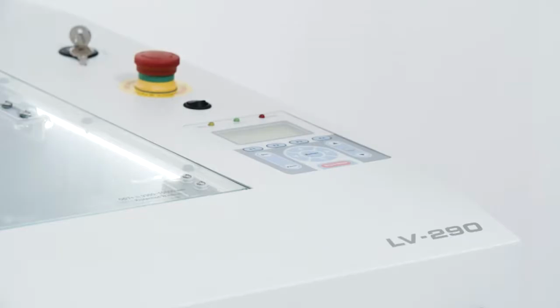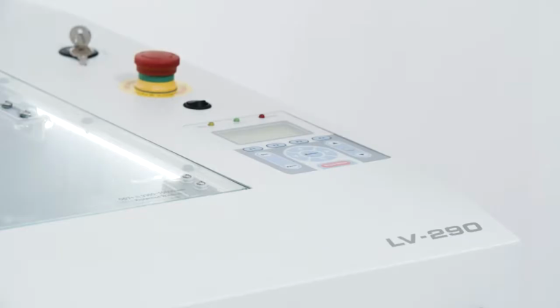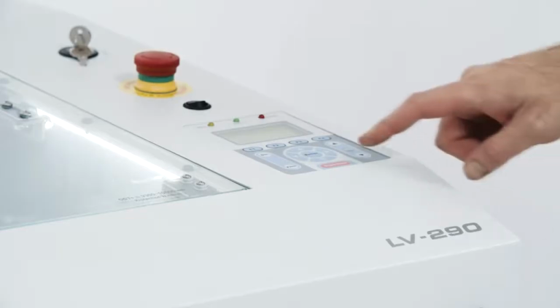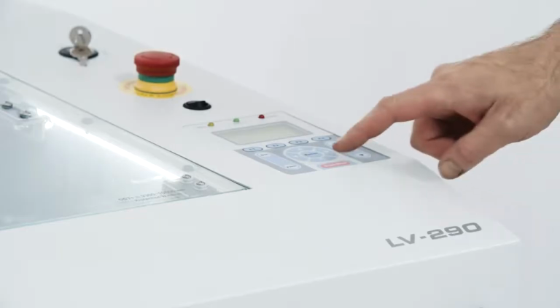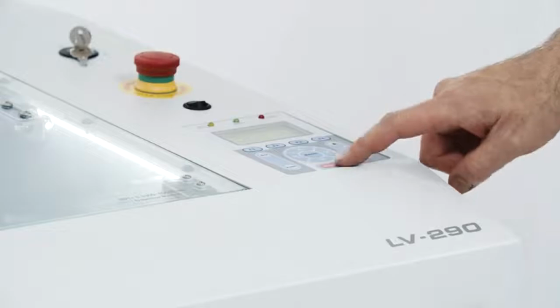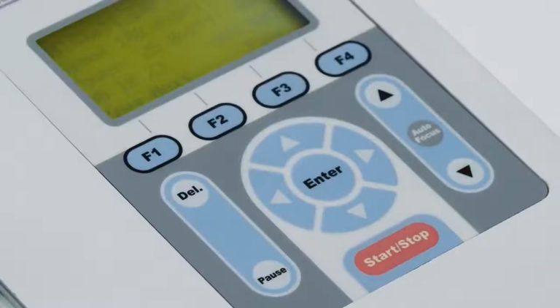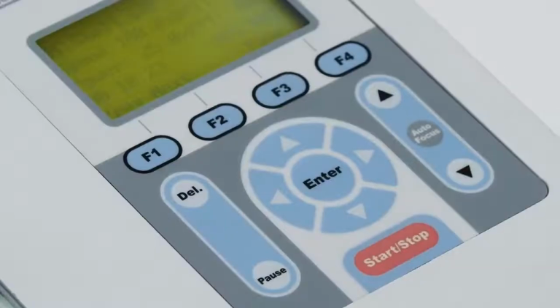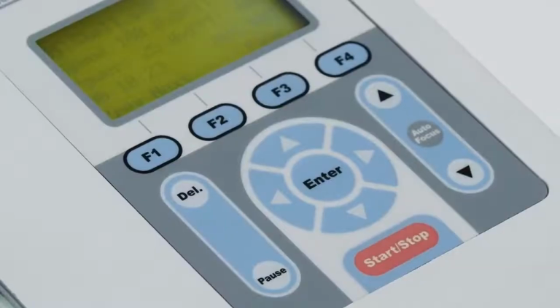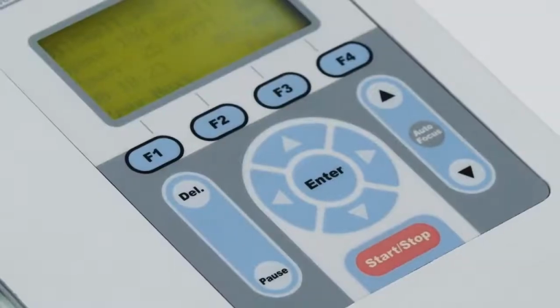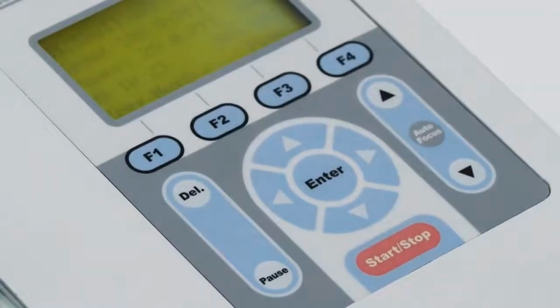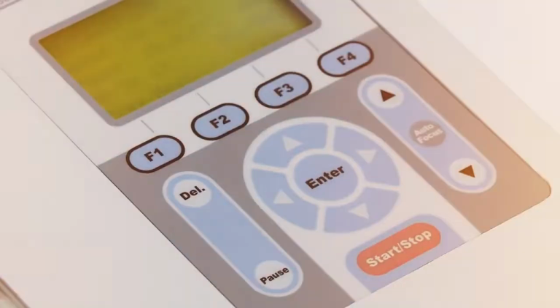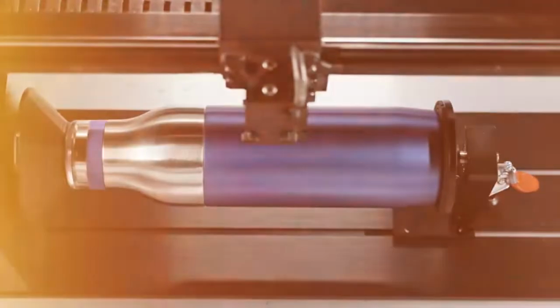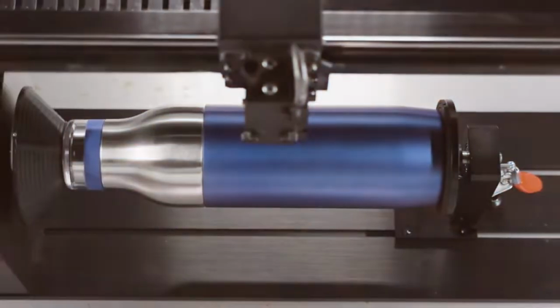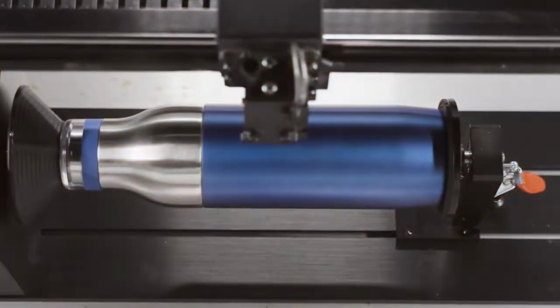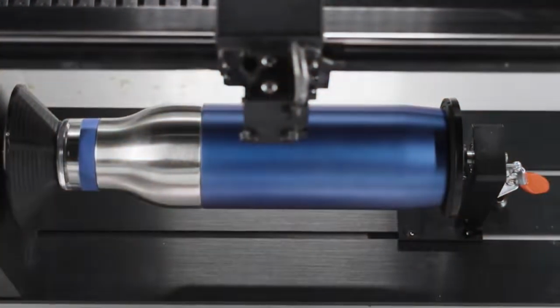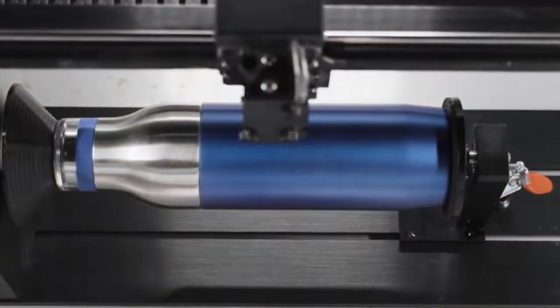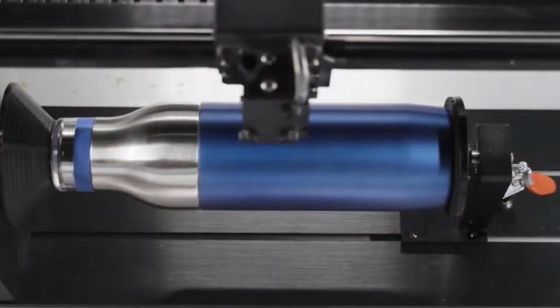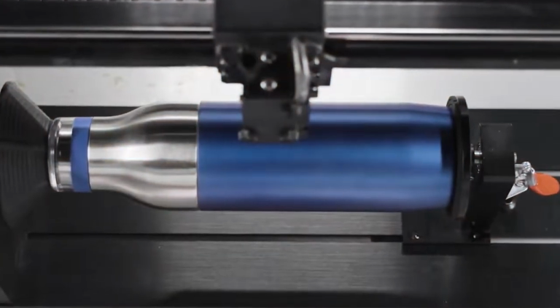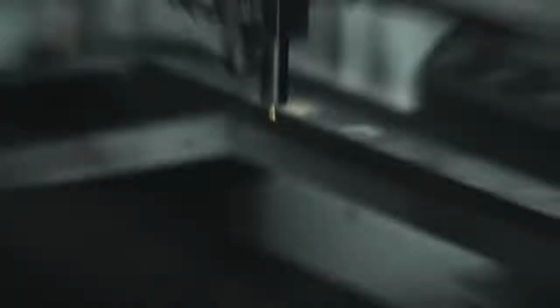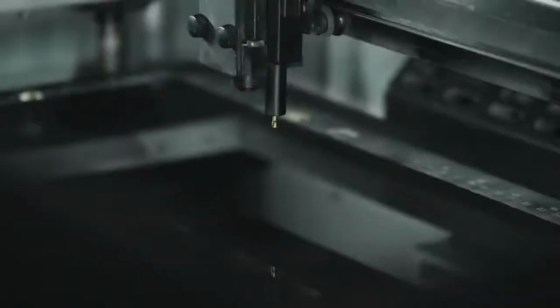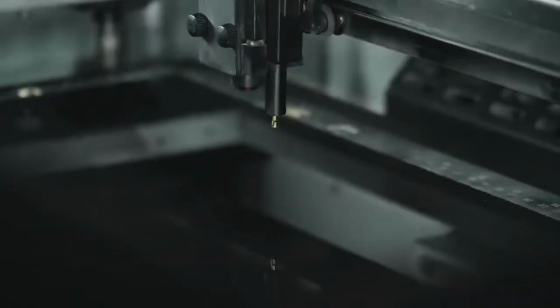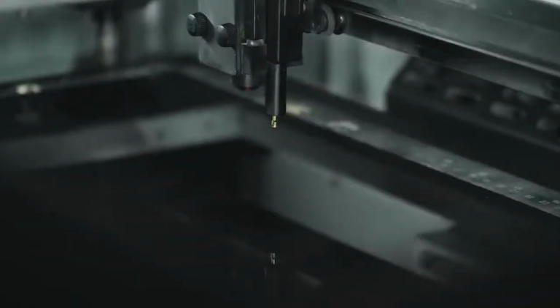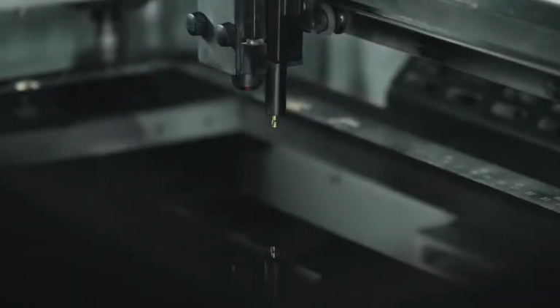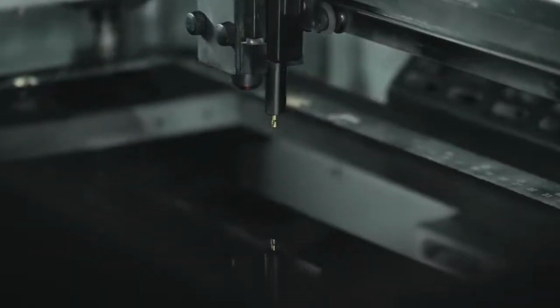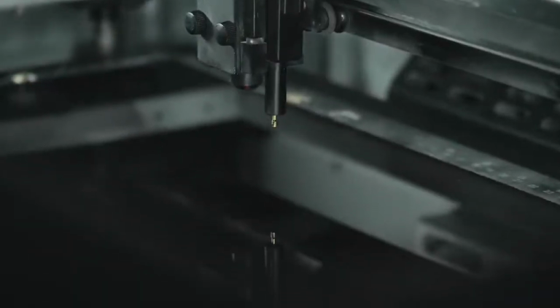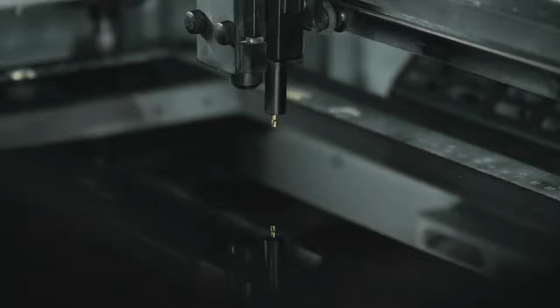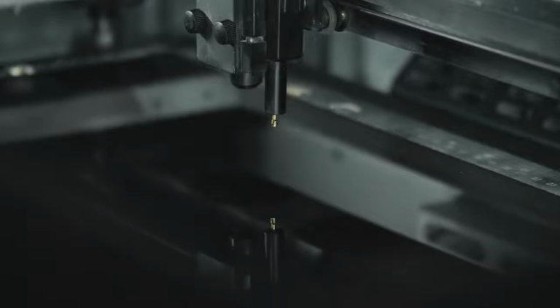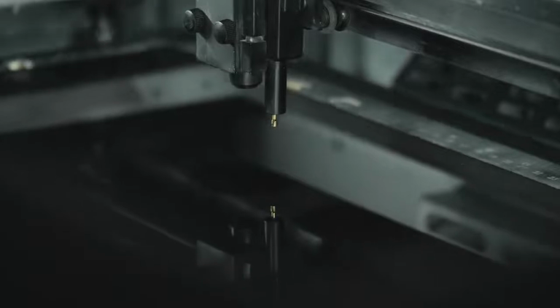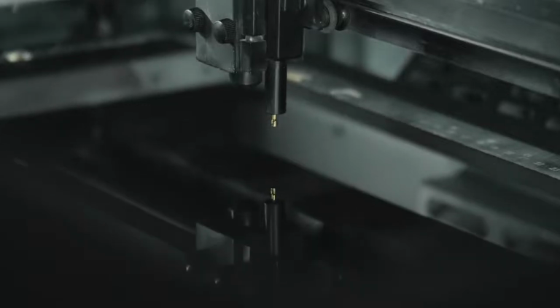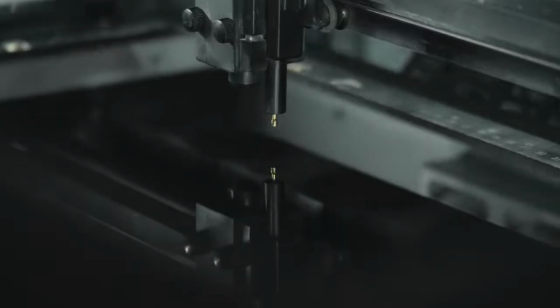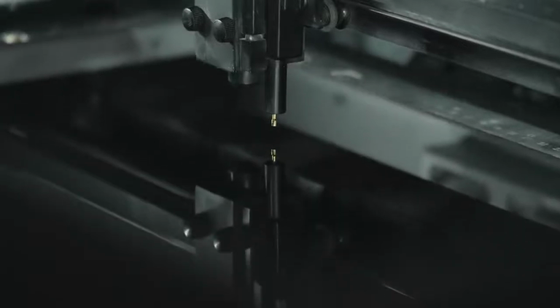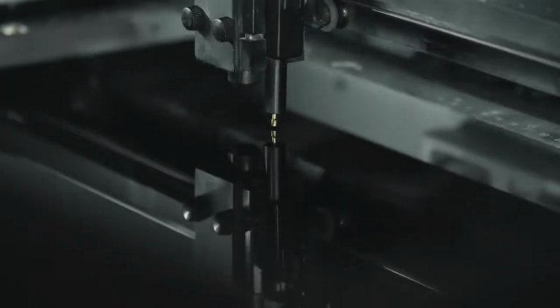Equipped with a range of functions to make setup efficient and accurate, the LV series includes a laser pointer to set the XY zero point.